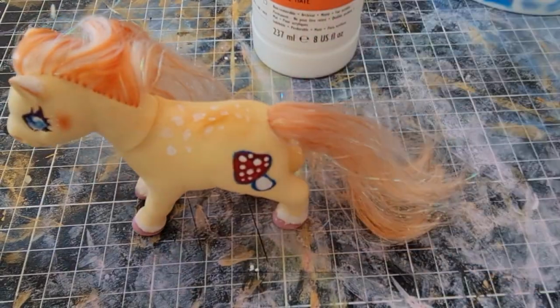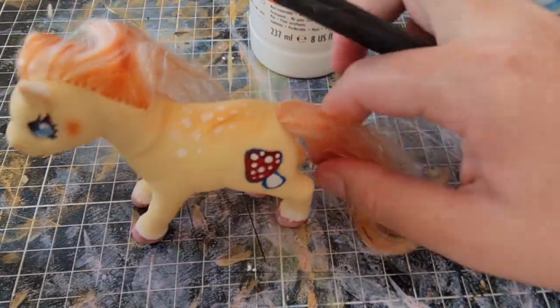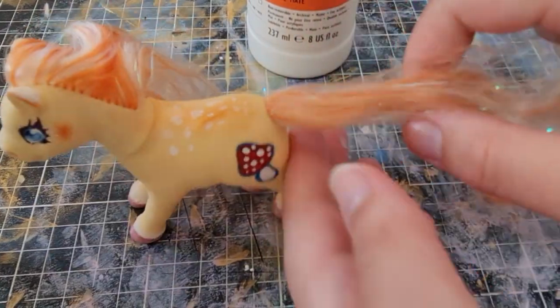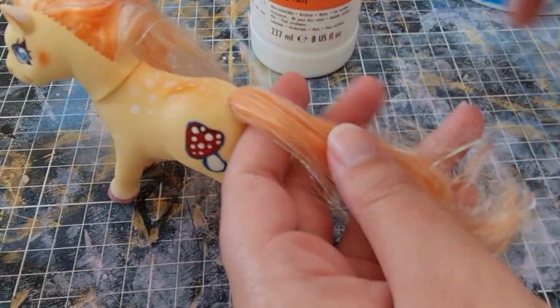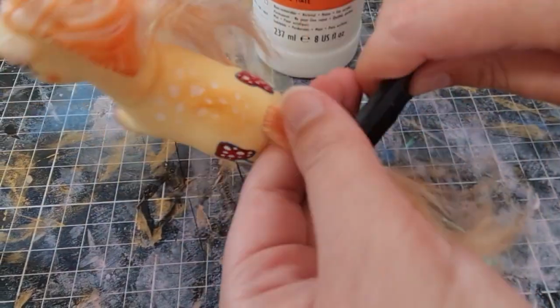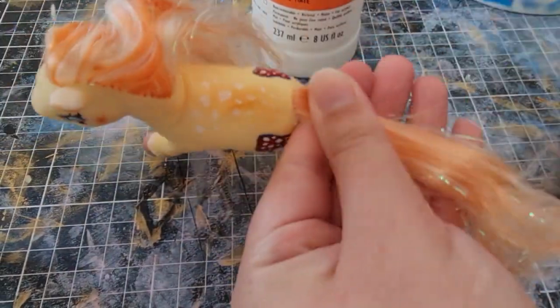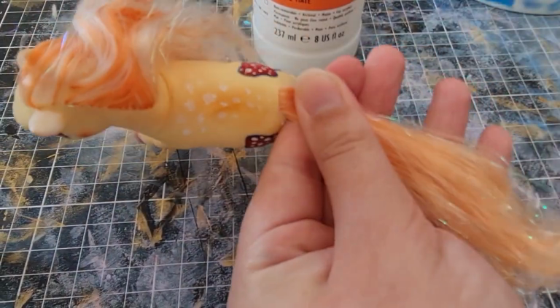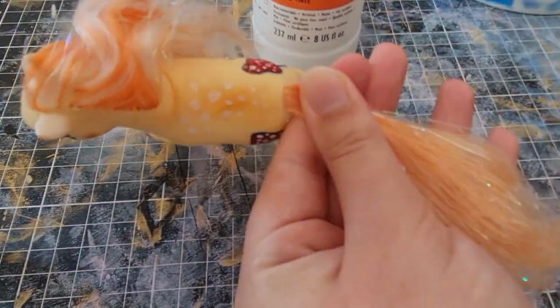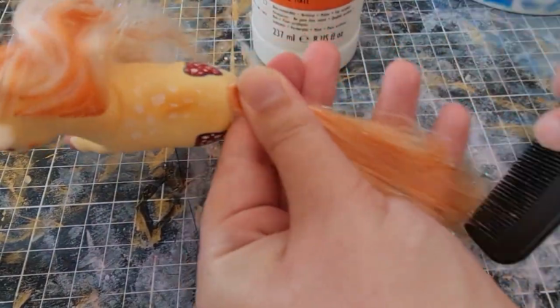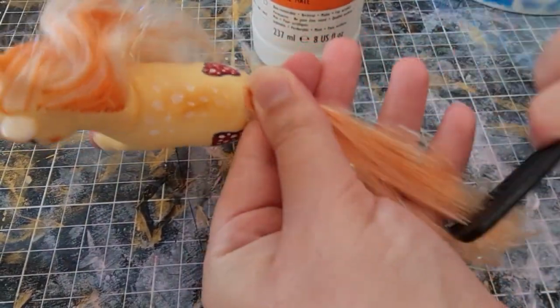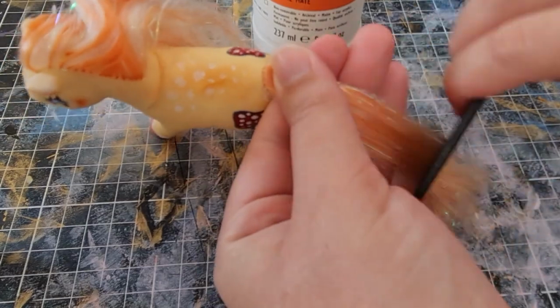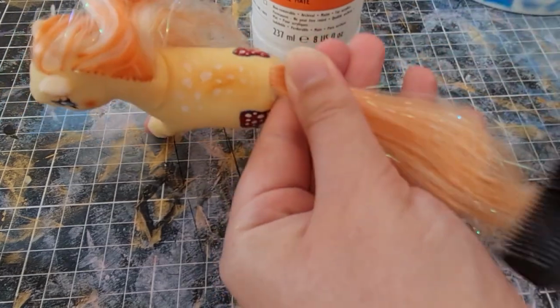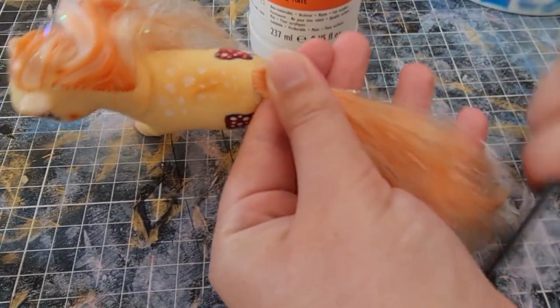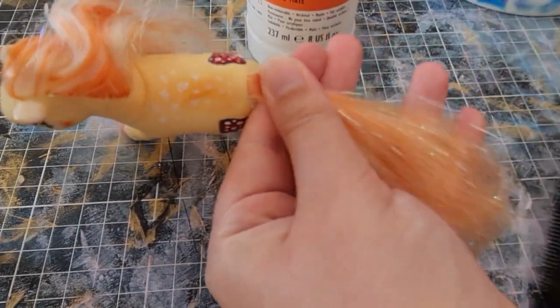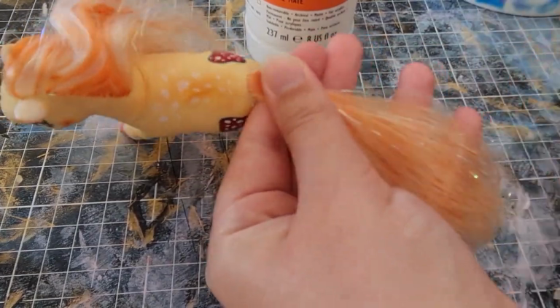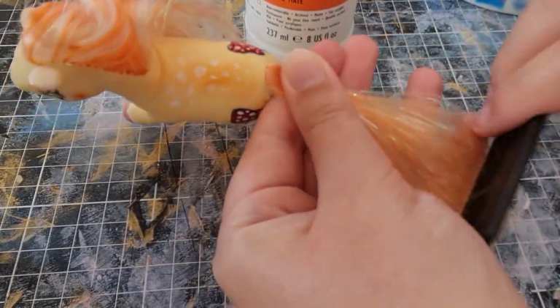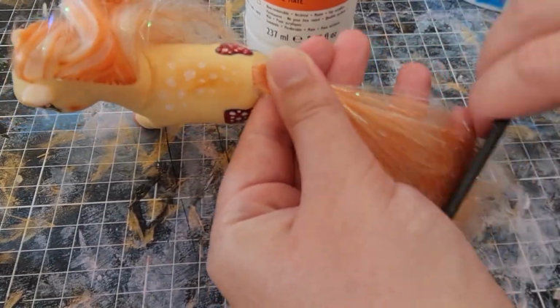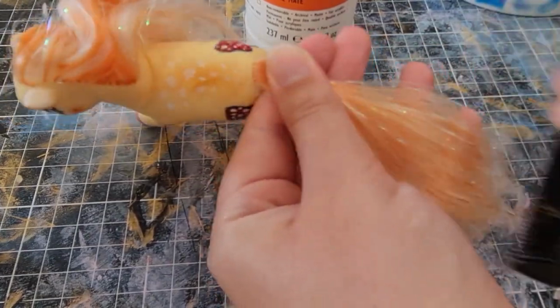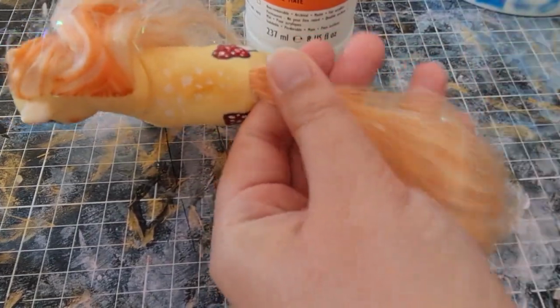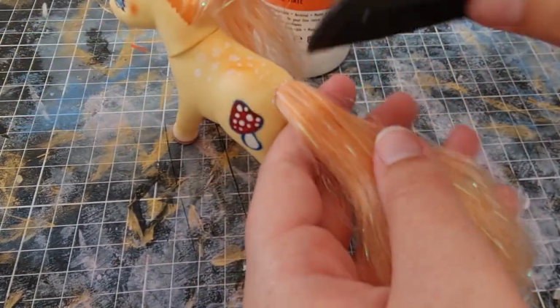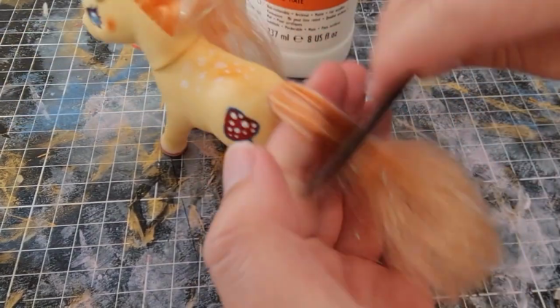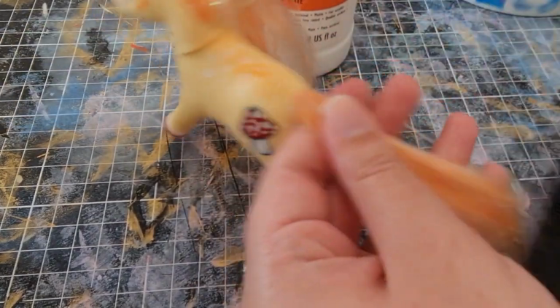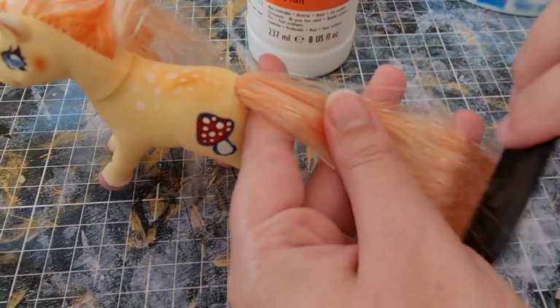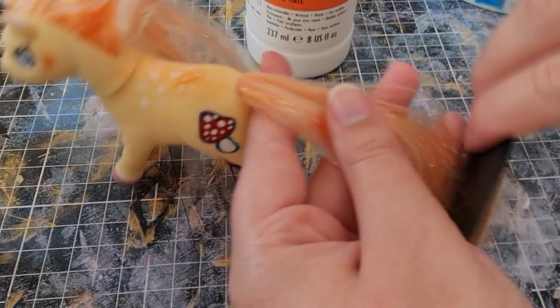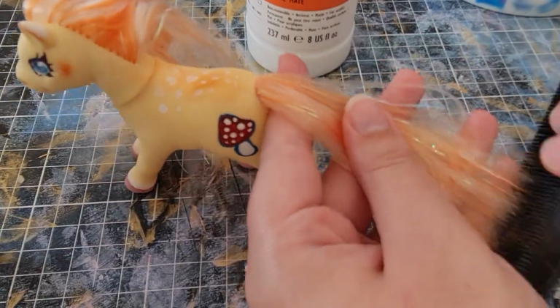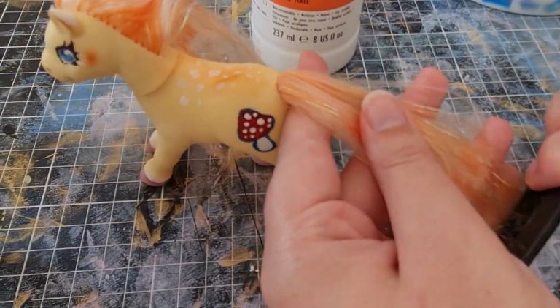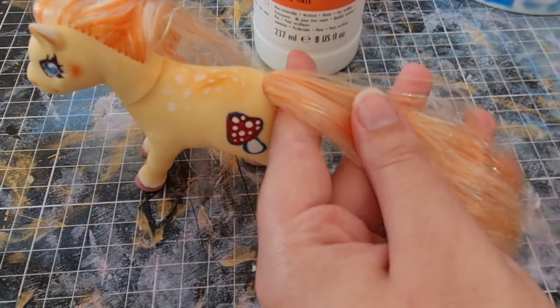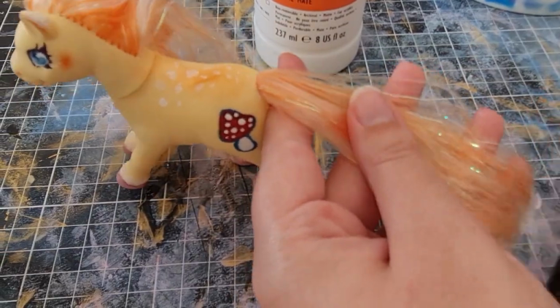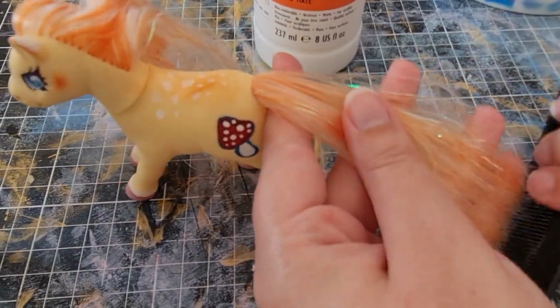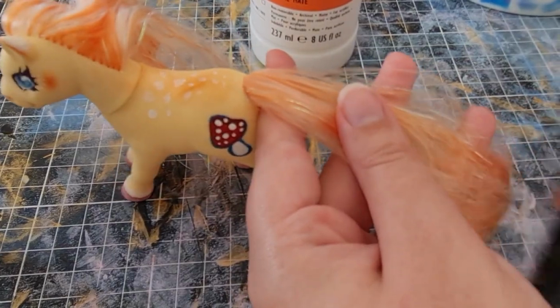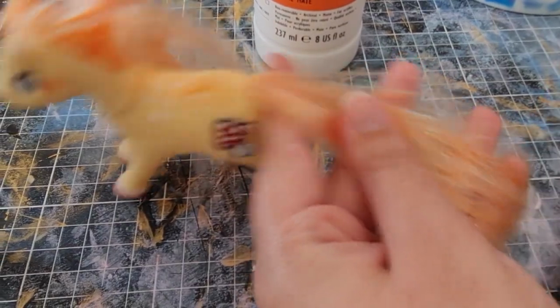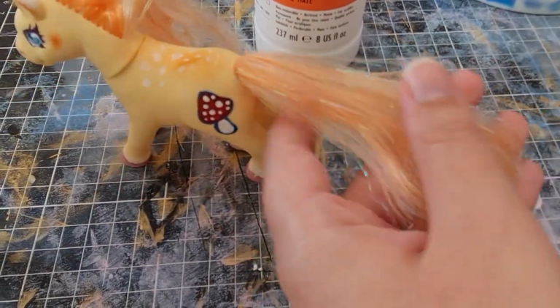I actually even skipped out a bit of the brushing — it was really long. It takes ages, but I really enjoy doing it. I think it's nice and fun and relaxing and therapeutic.